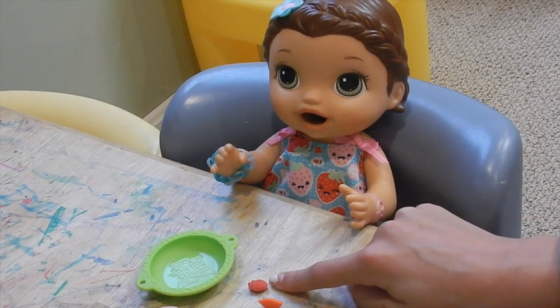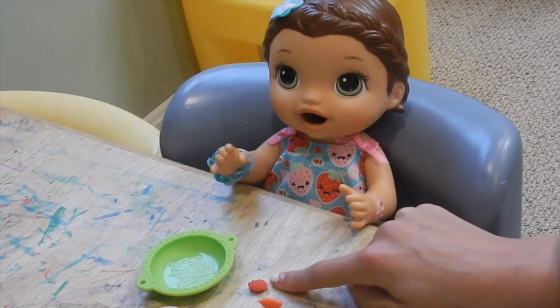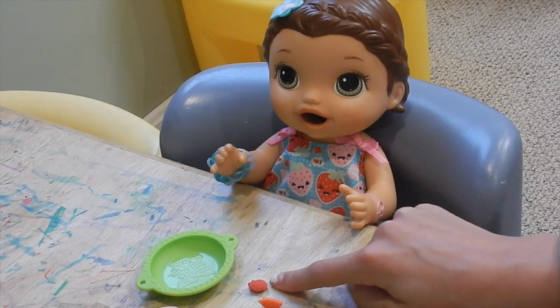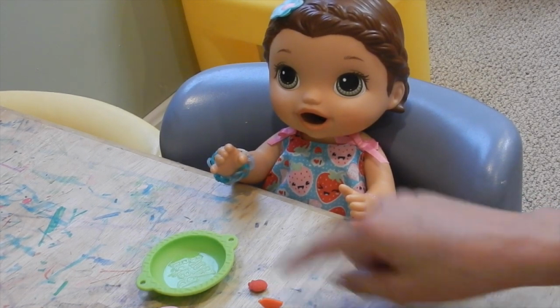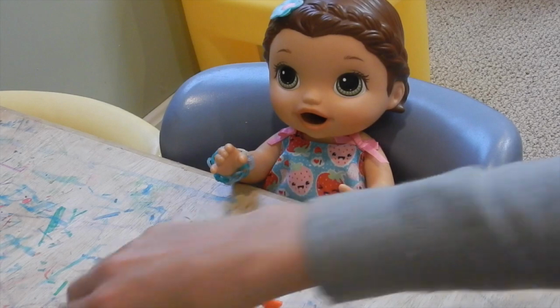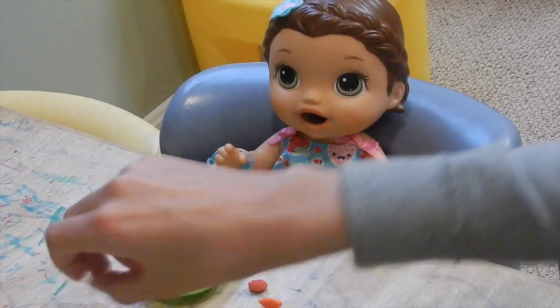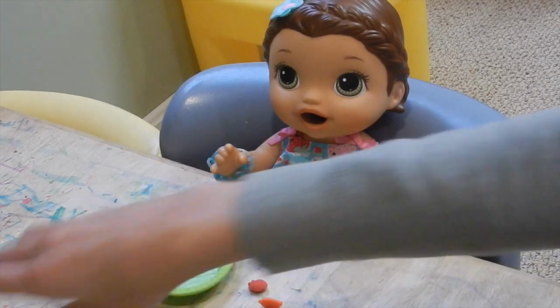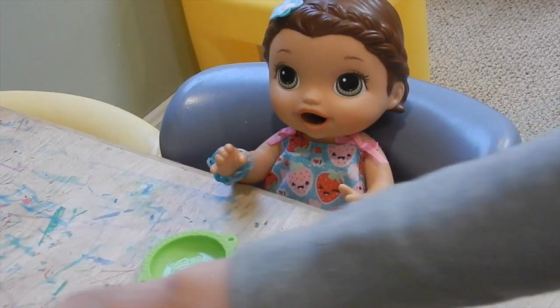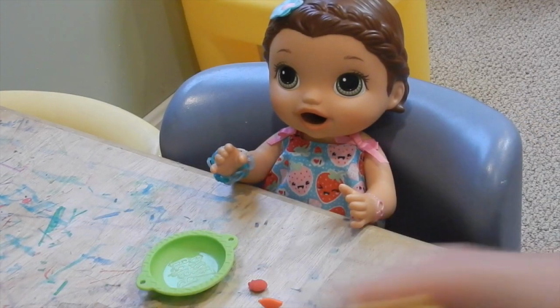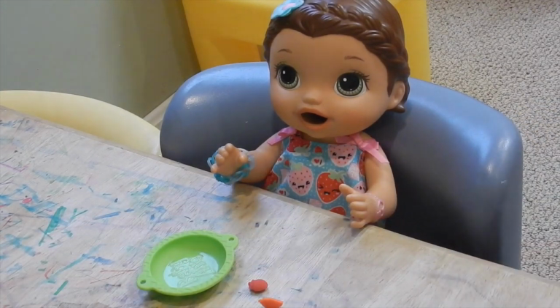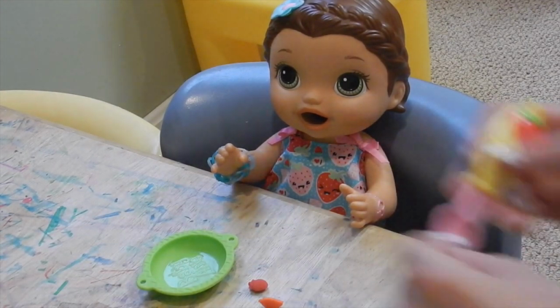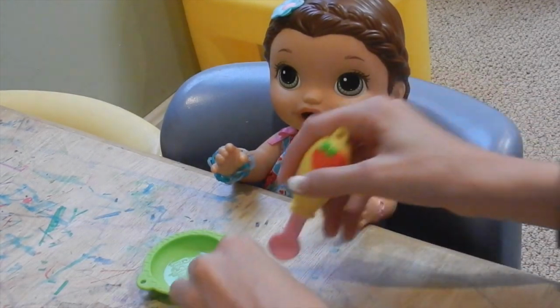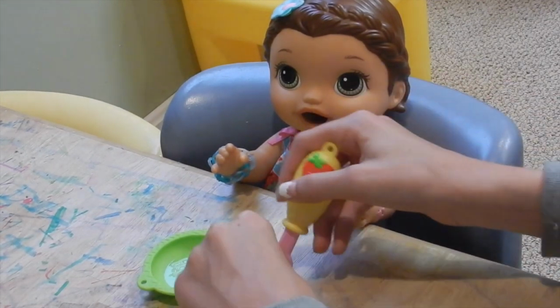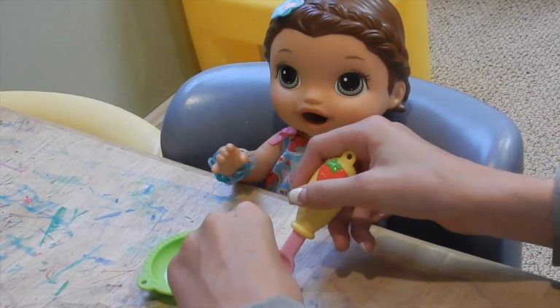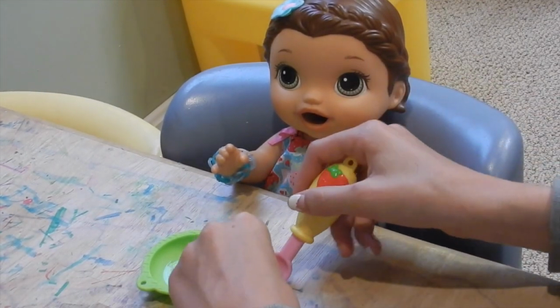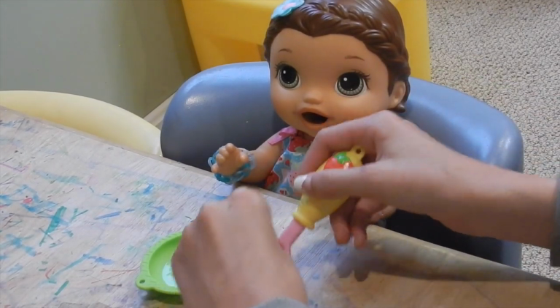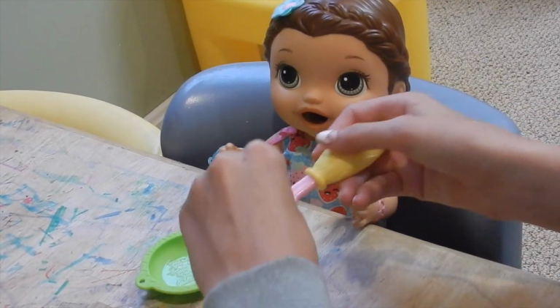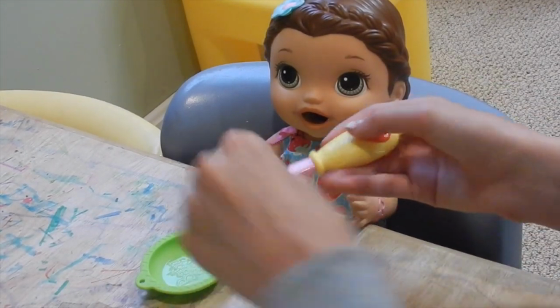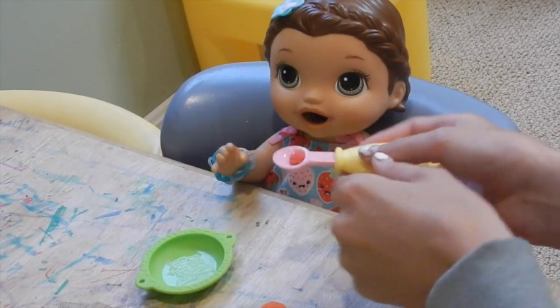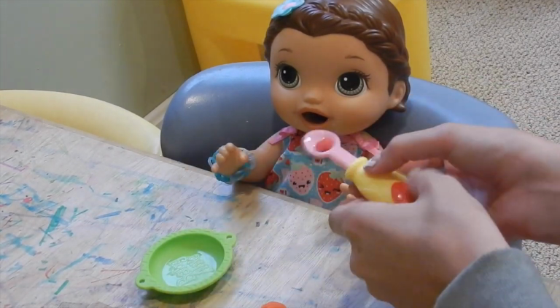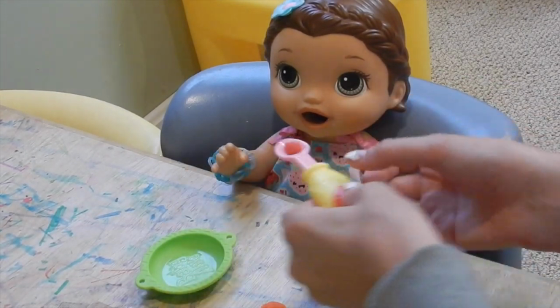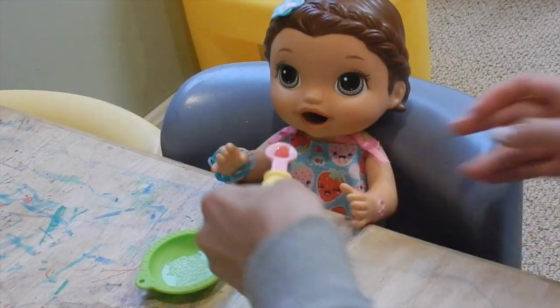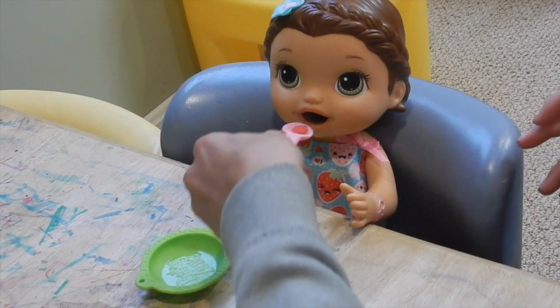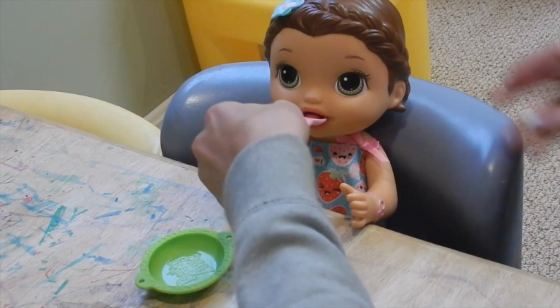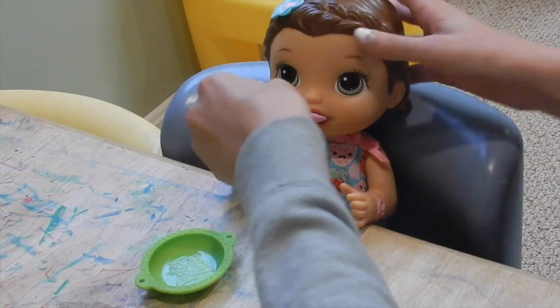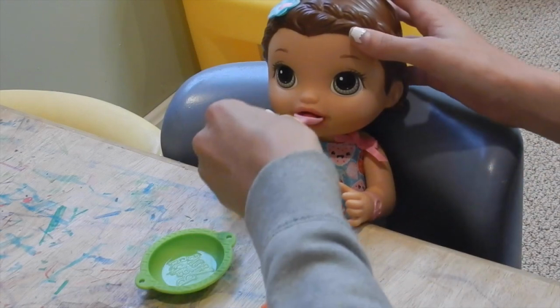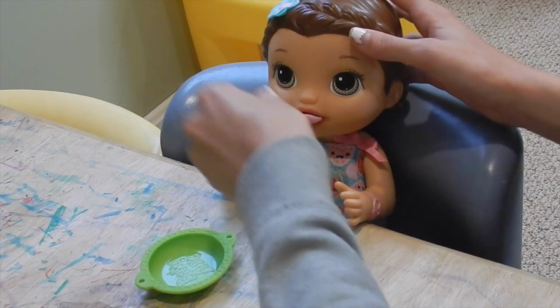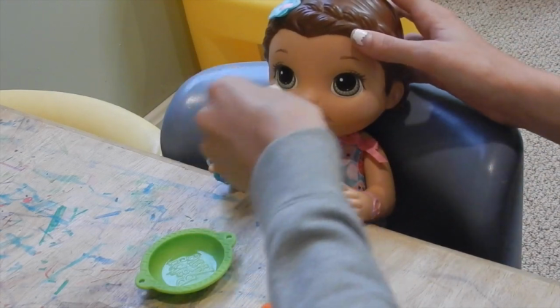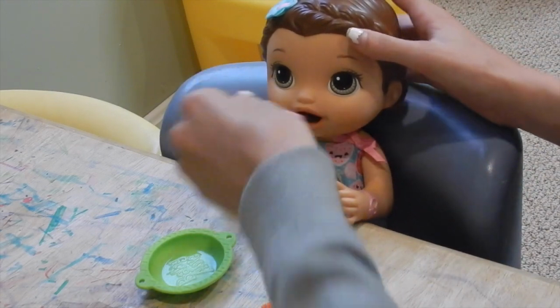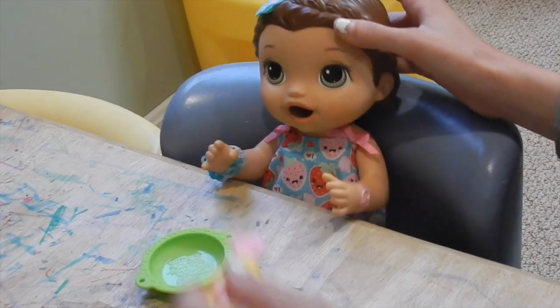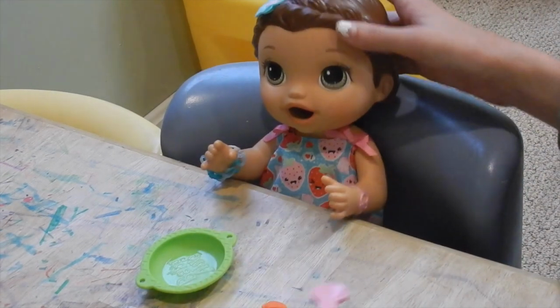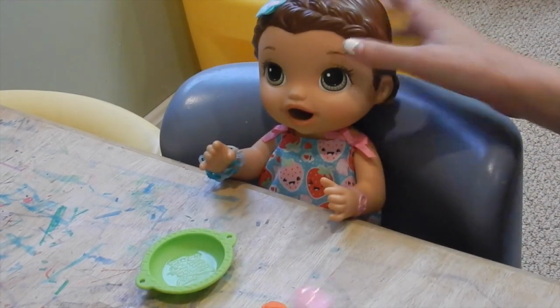Red. Red! How many? One. One red. Ready for it? Good job.